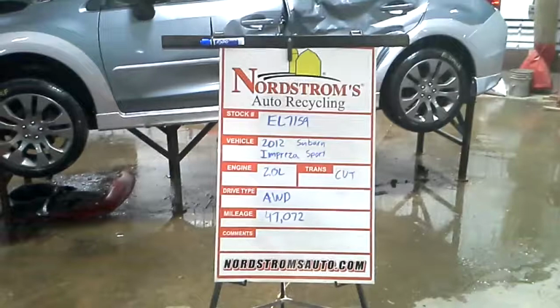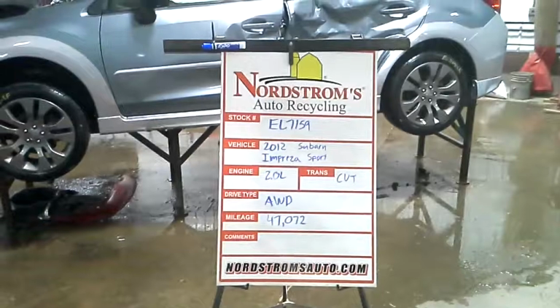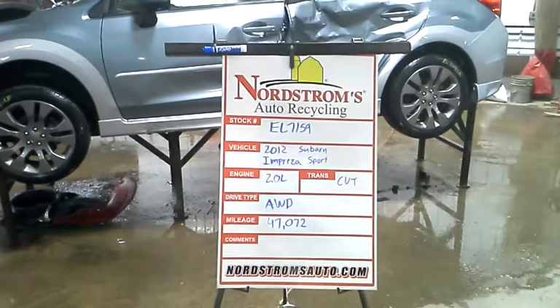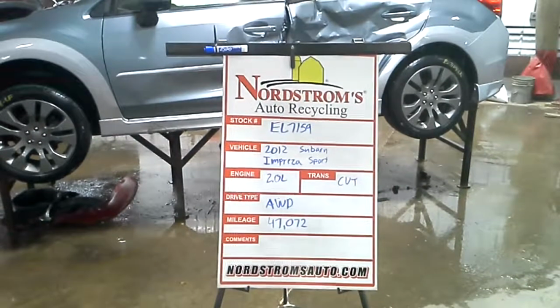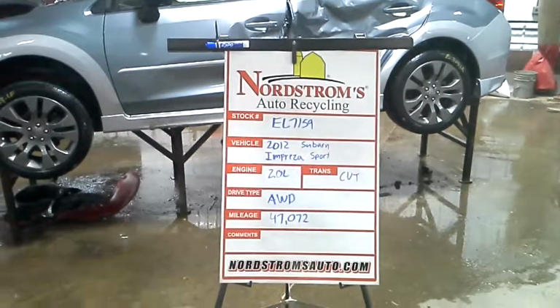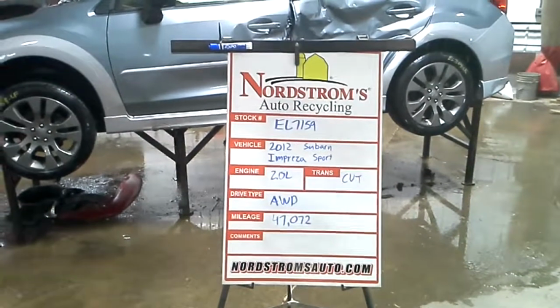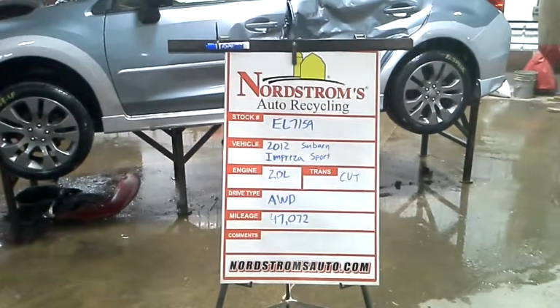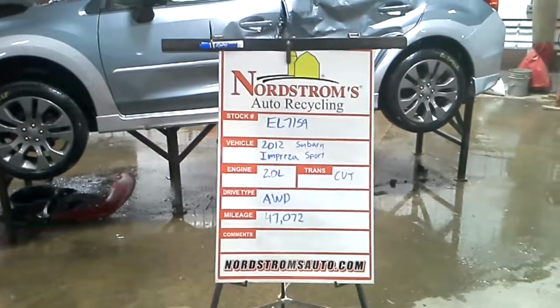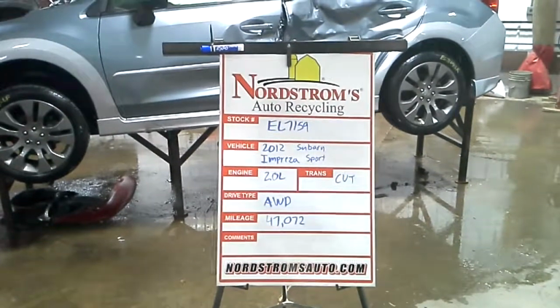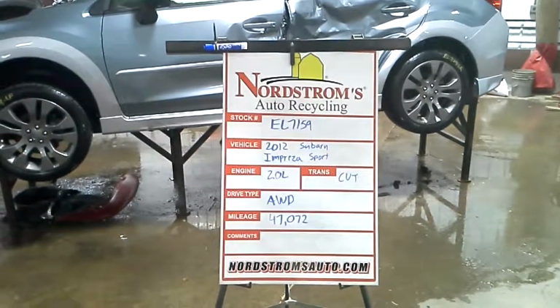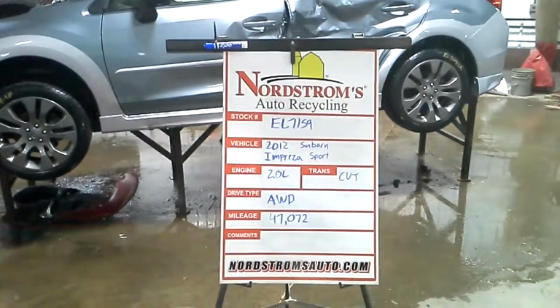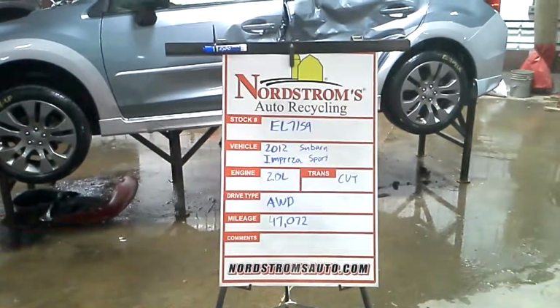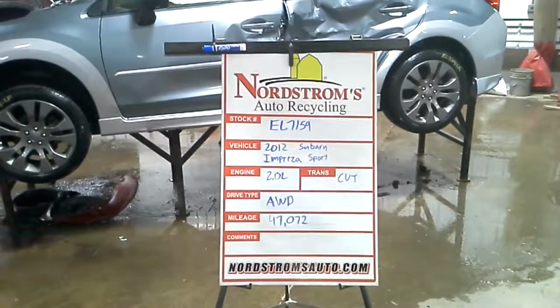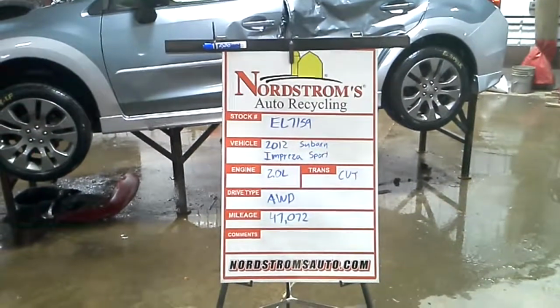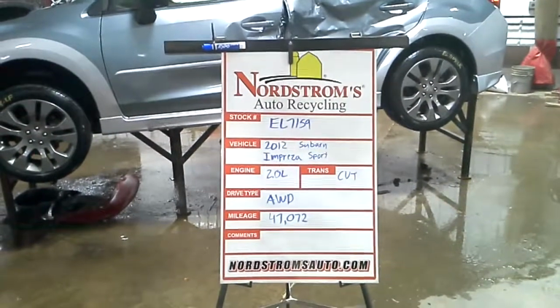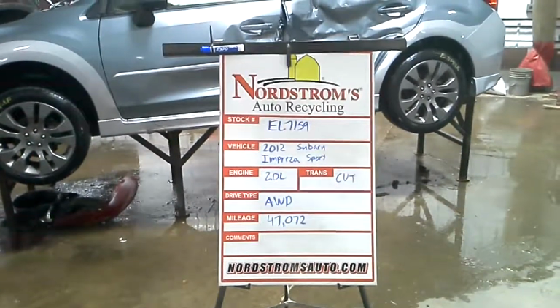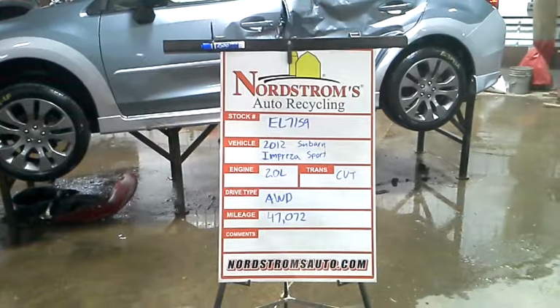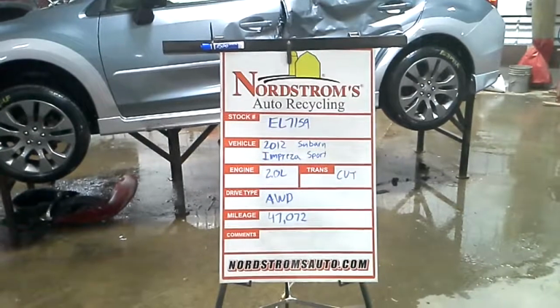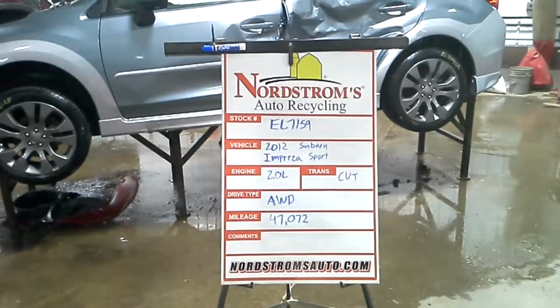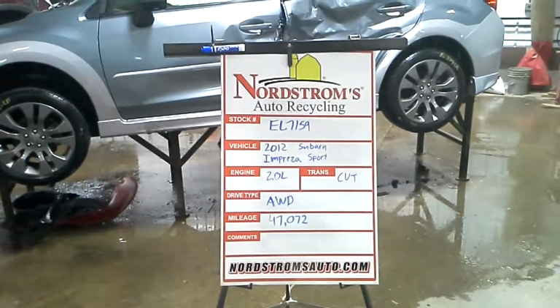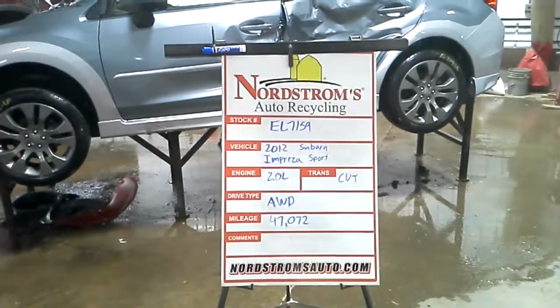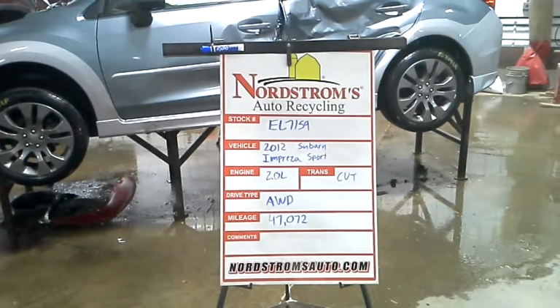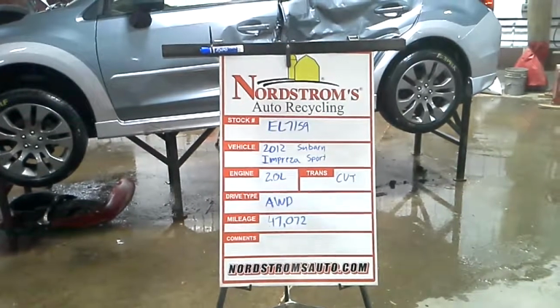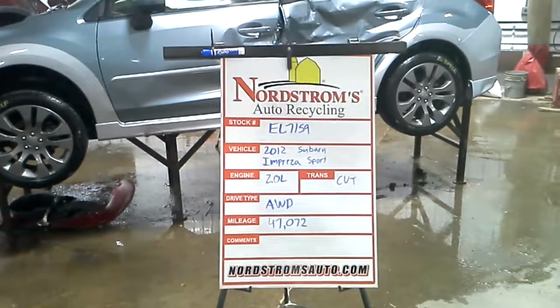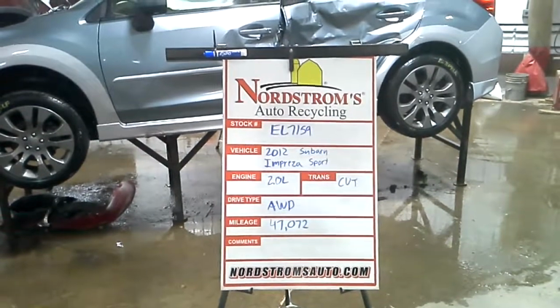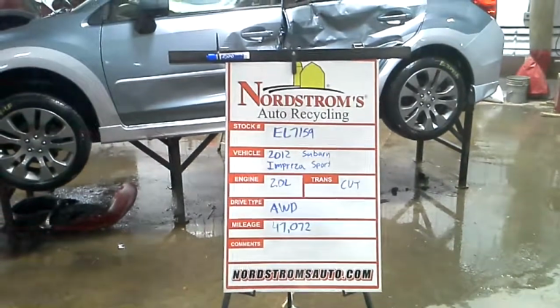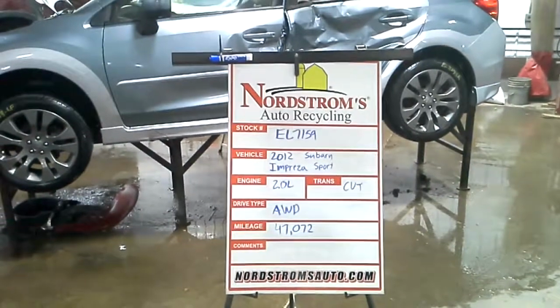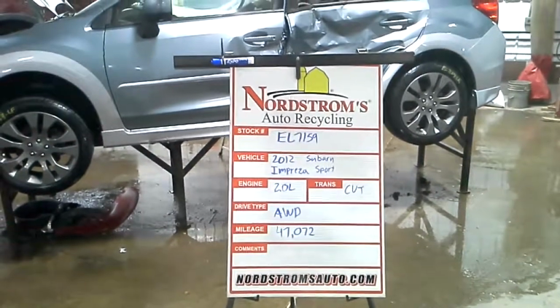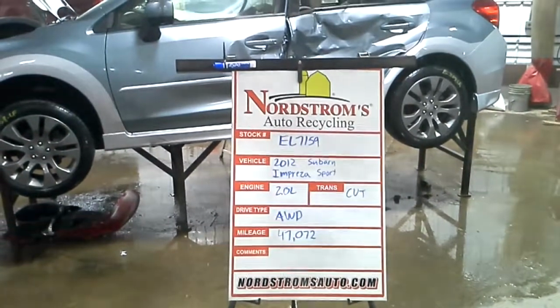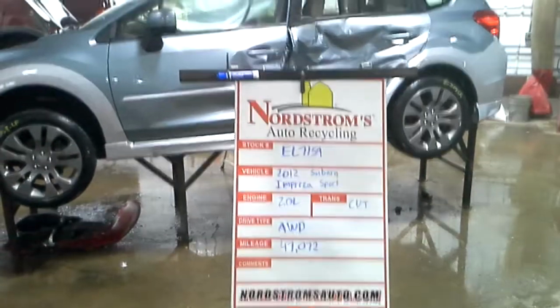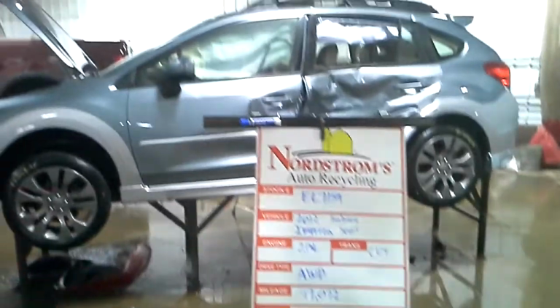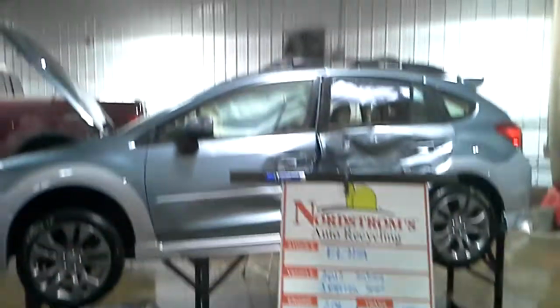Stock number EL7159, 2012 Subaru Impreza with the sport package, 2.0 liter, CVT transmission, all wheel drive at 47,072 miles.